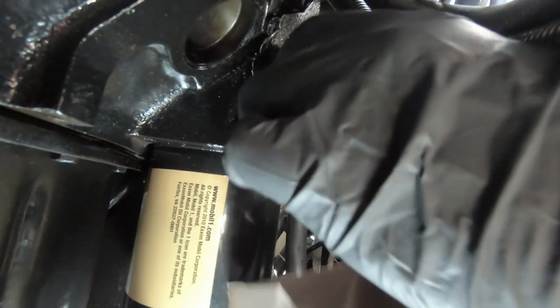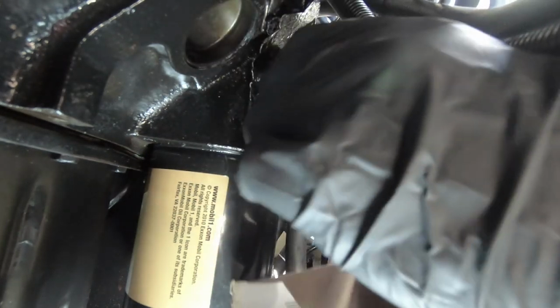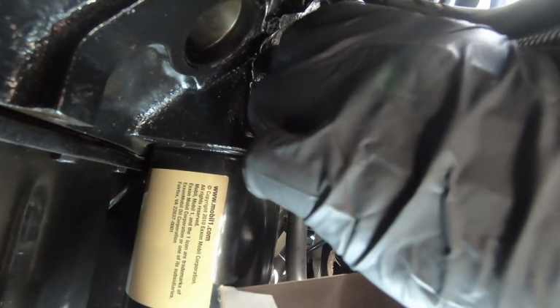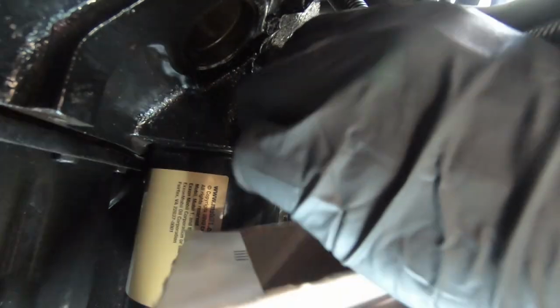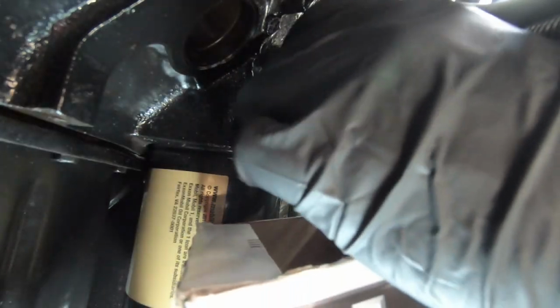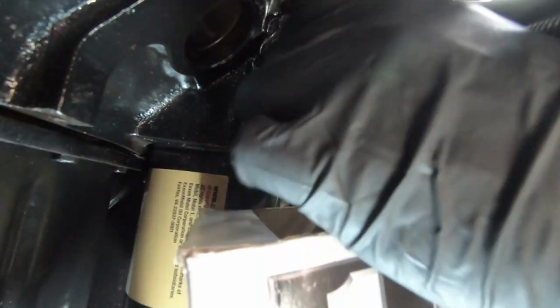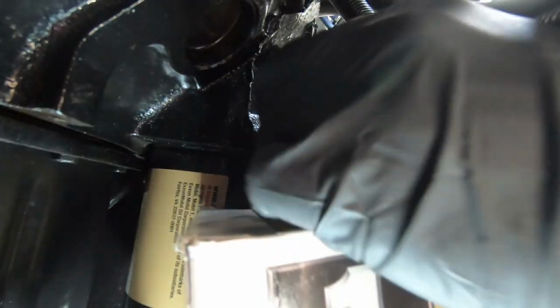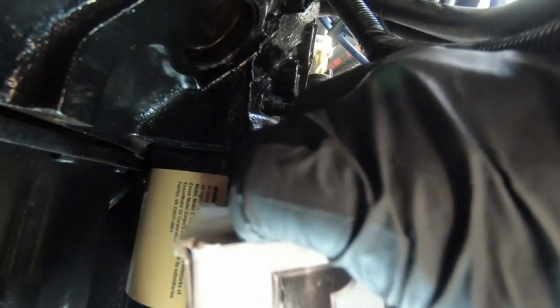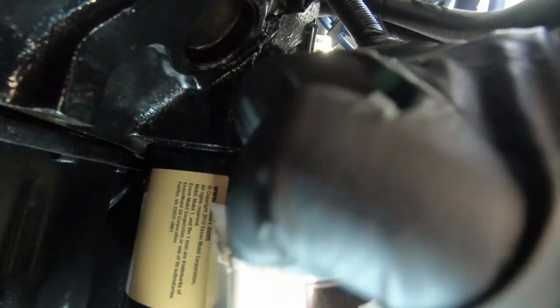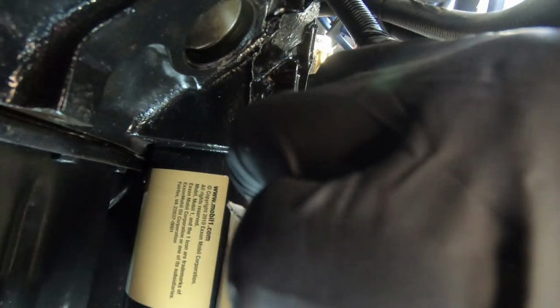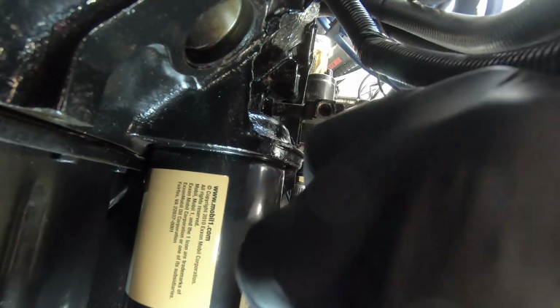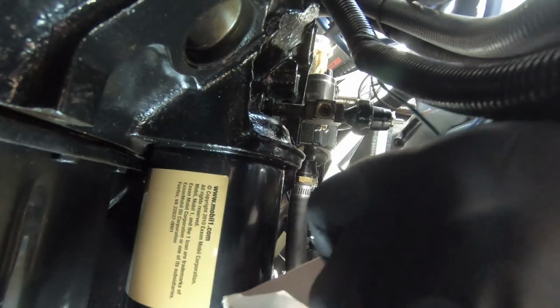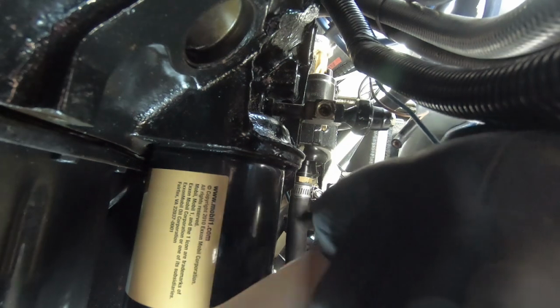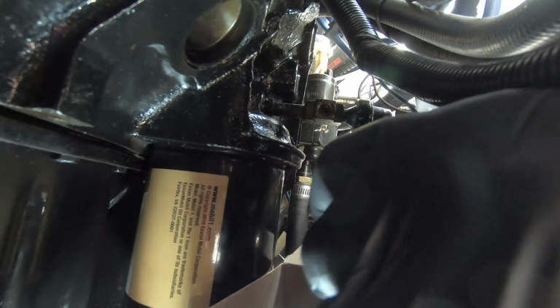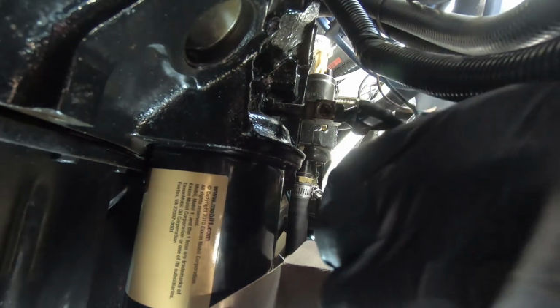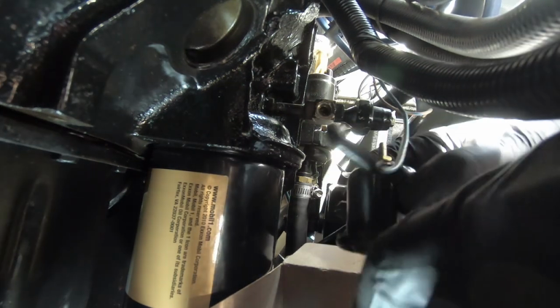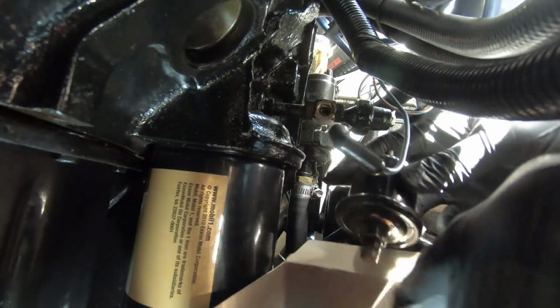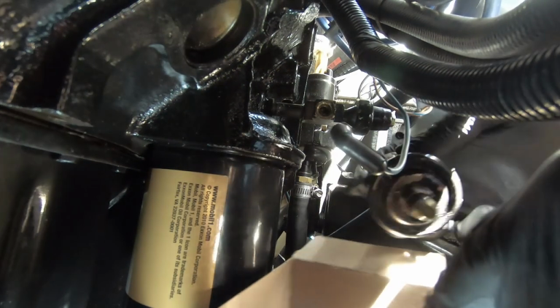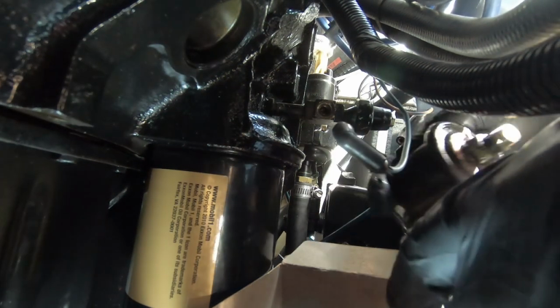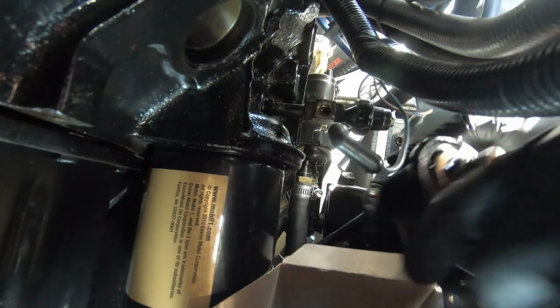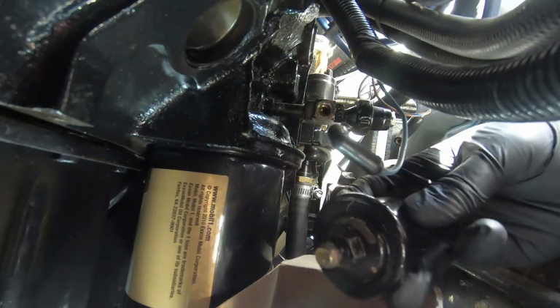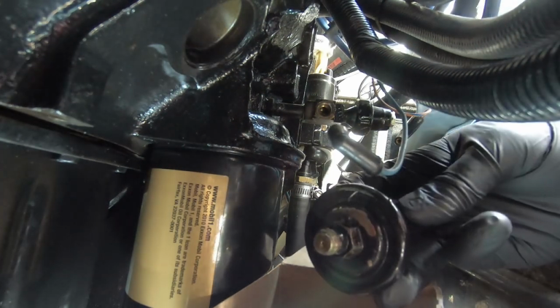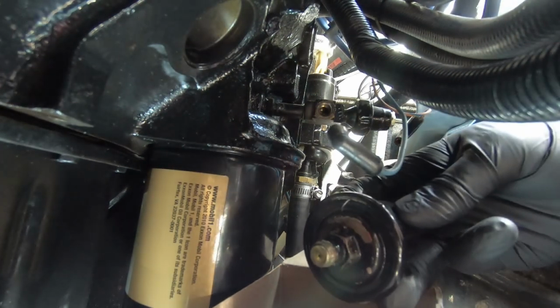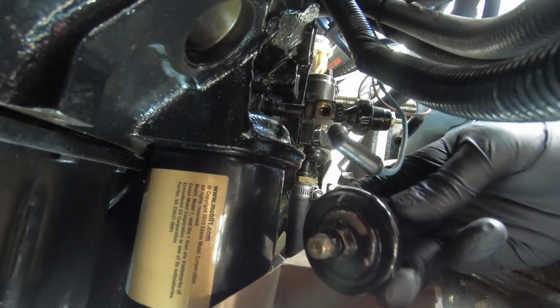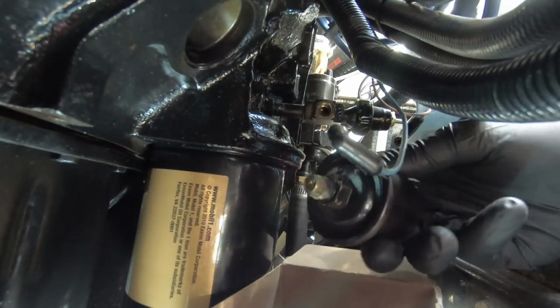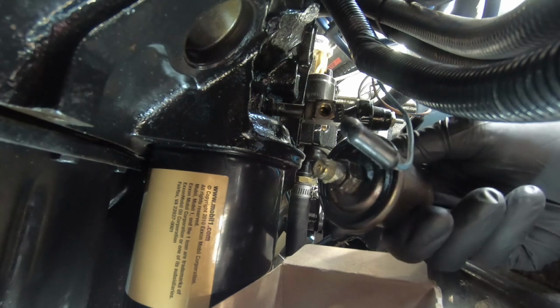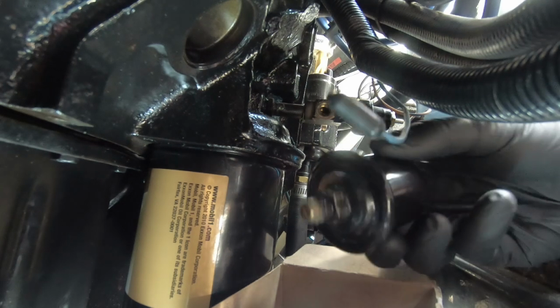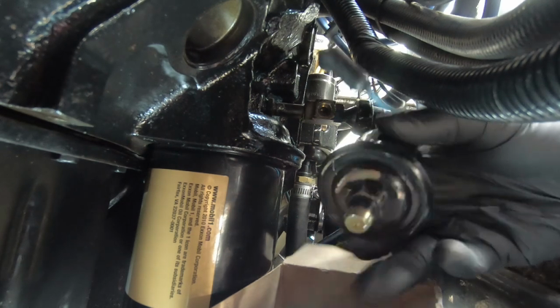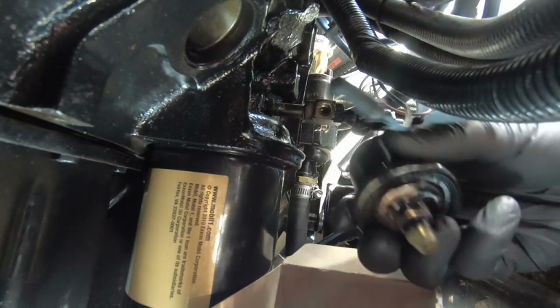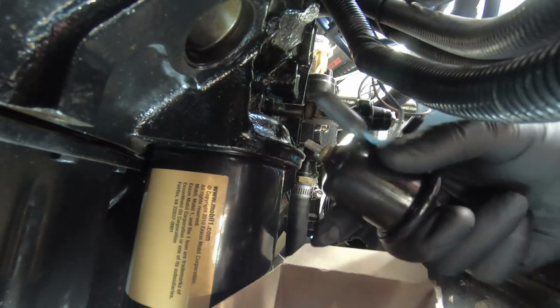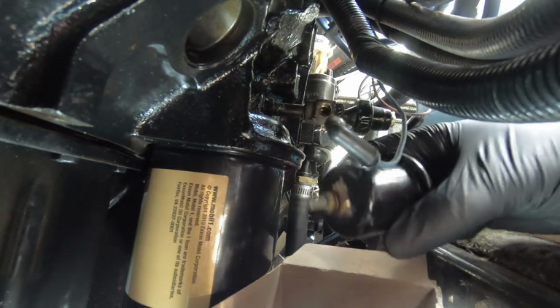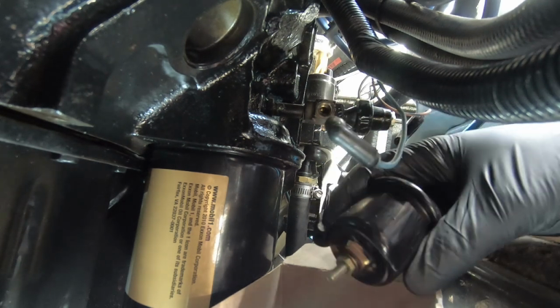Get a small box with some paper towels ready, because as you unscrew it you could get a gulp of oil coming out. Mine didn't have any, but you want to be prepared for that. Here is the bad sensor.